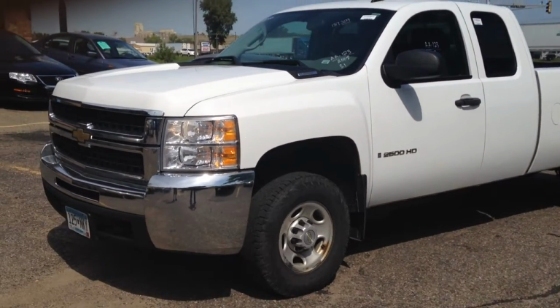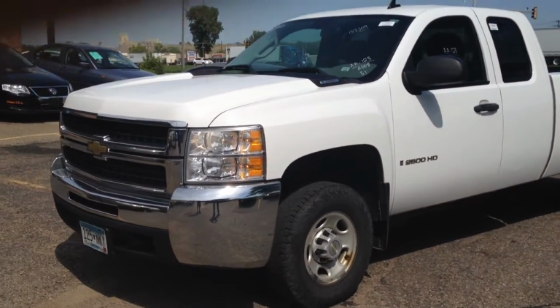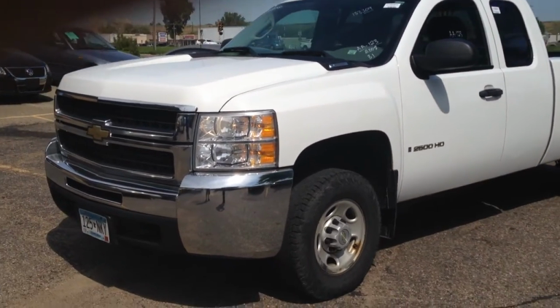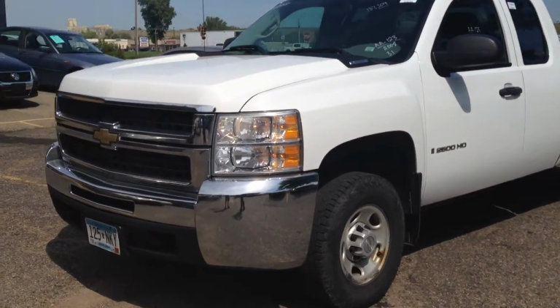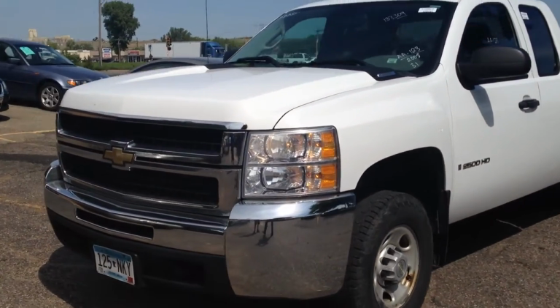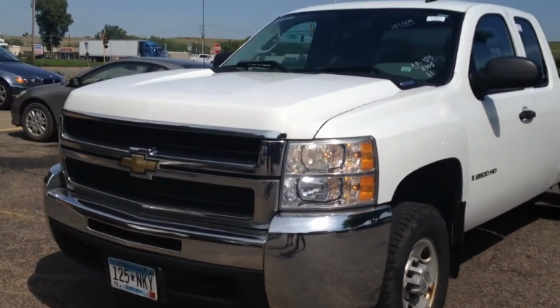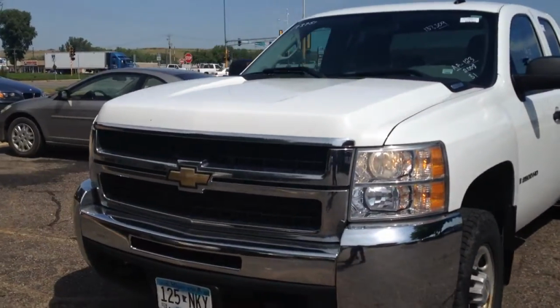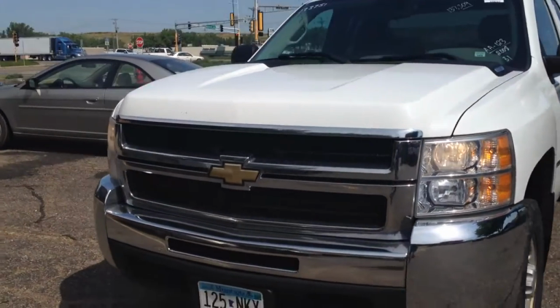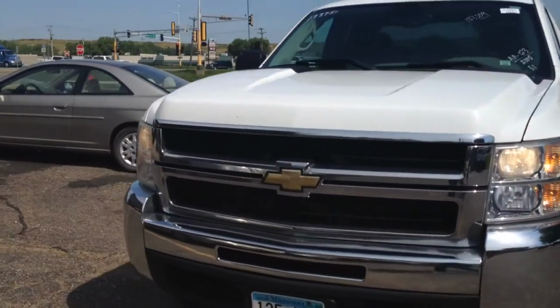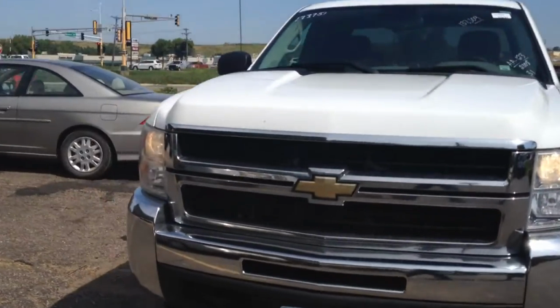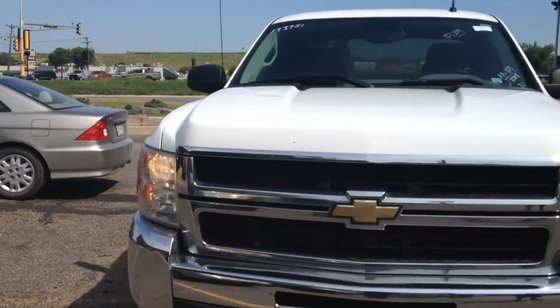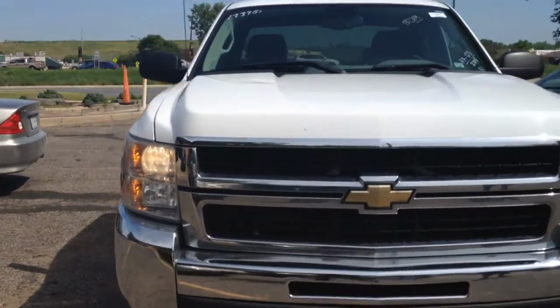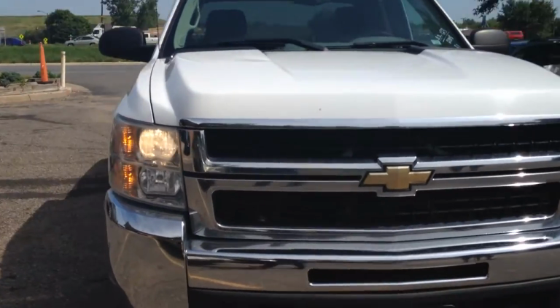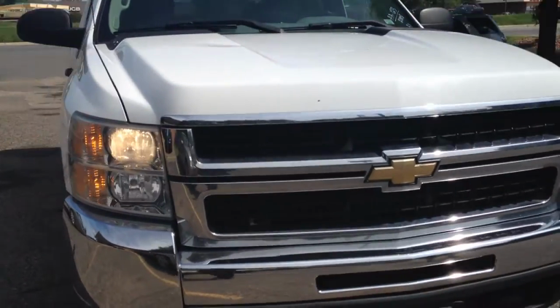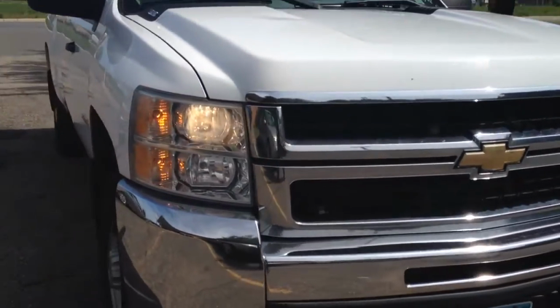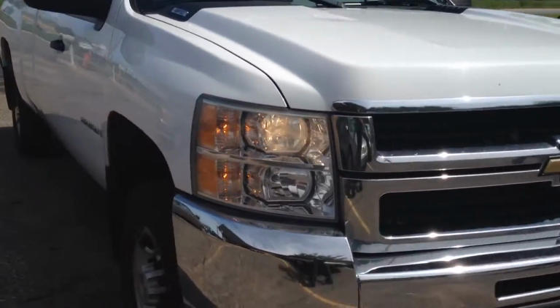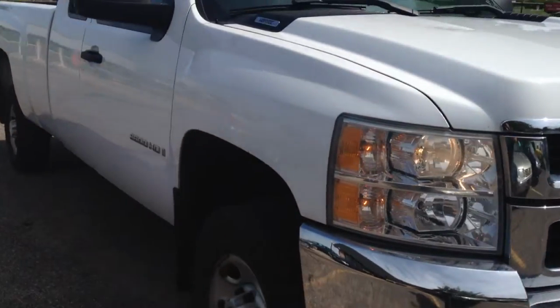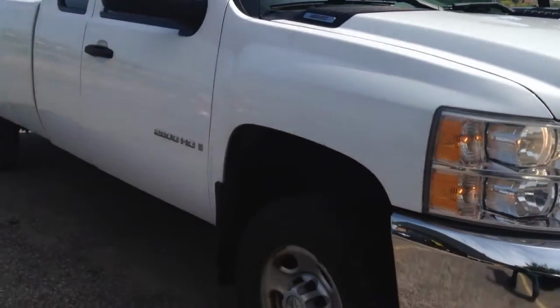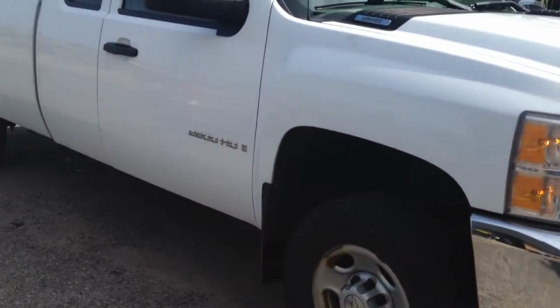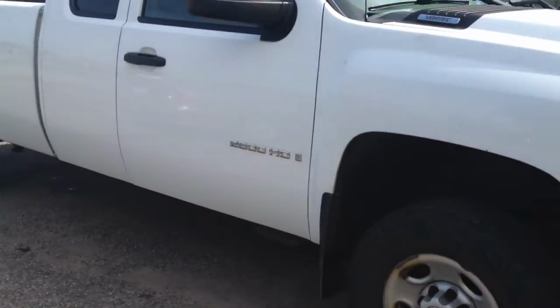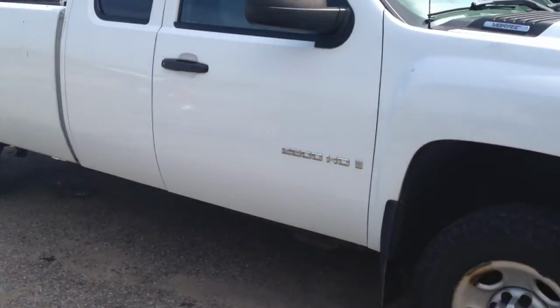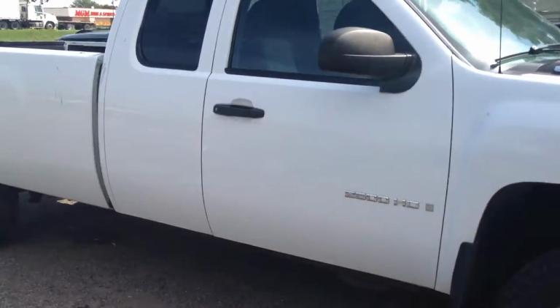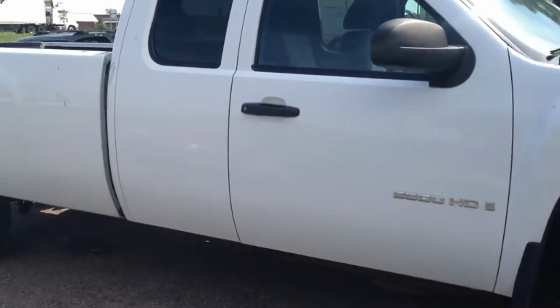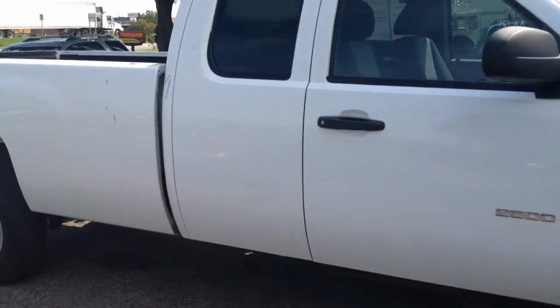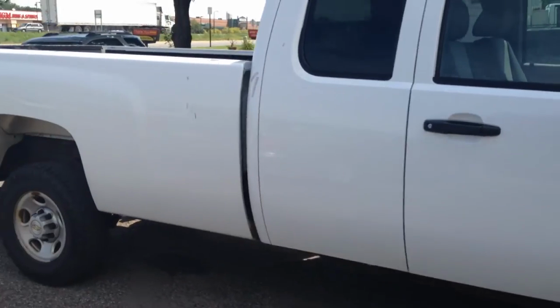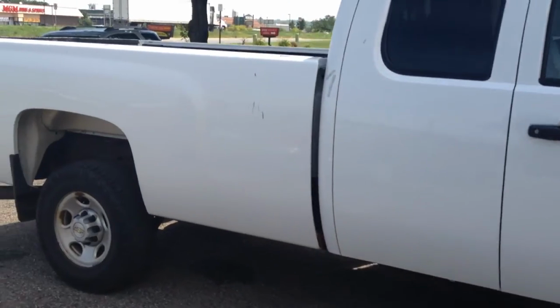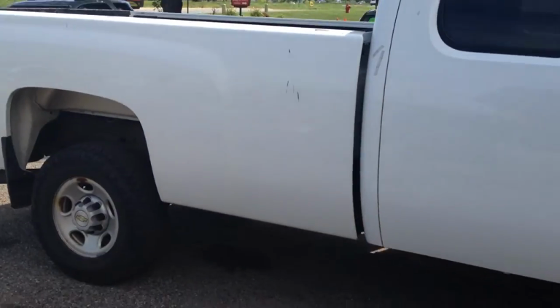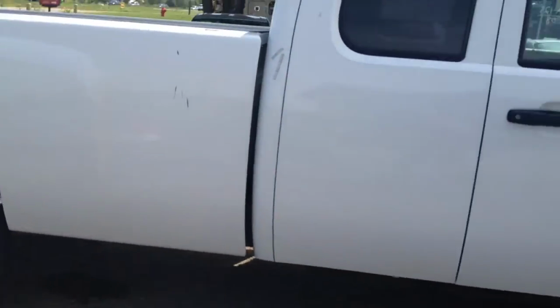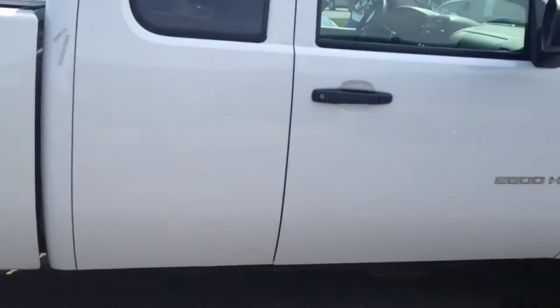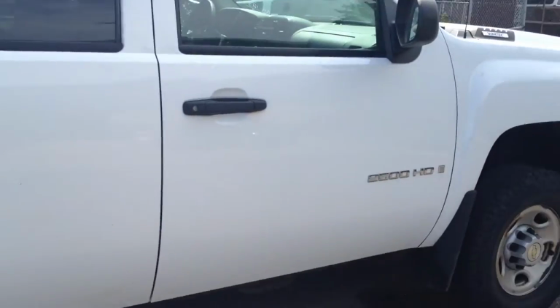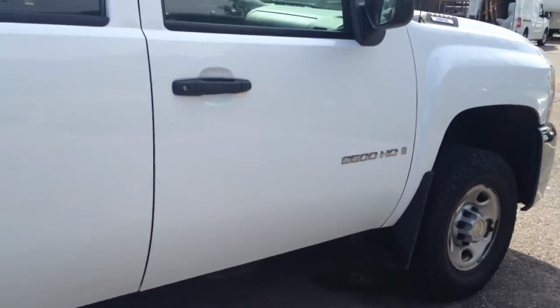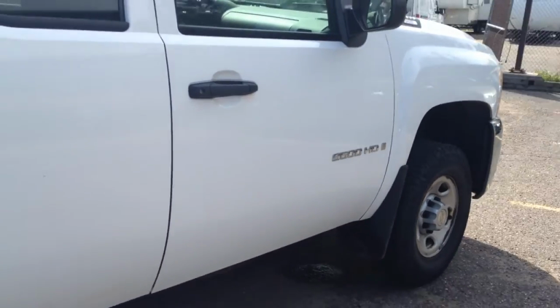Hi, today at Ride Auto we have this new body style 2008 Chevy Silverado. This is a 2500 HD. It's an extended cab 4-door. It's a long bed and it has a 6.0 liter gas V8.